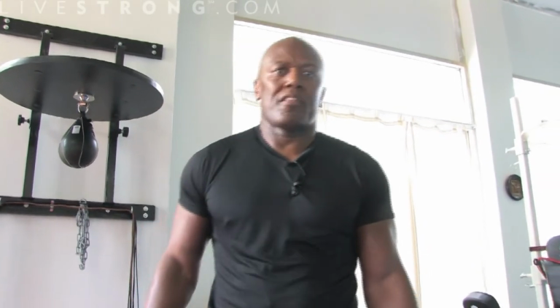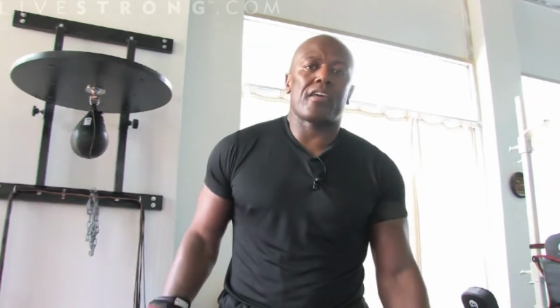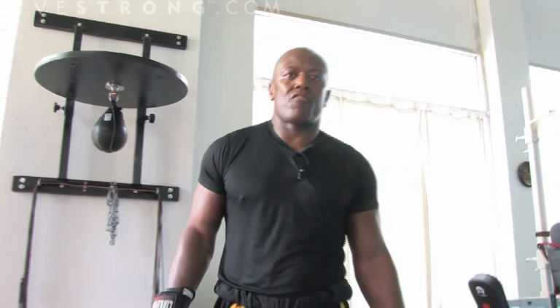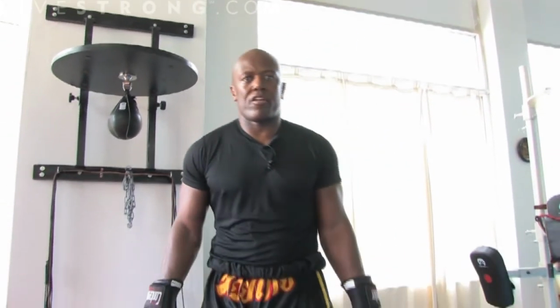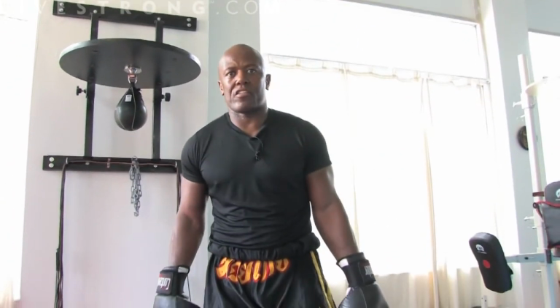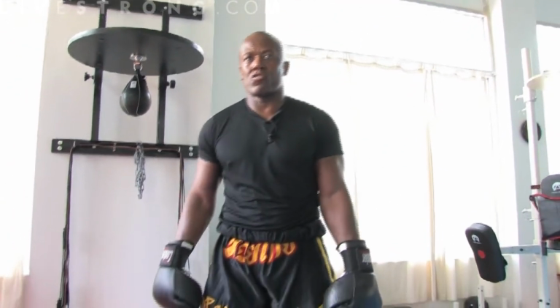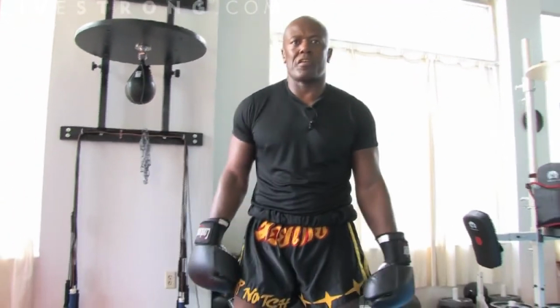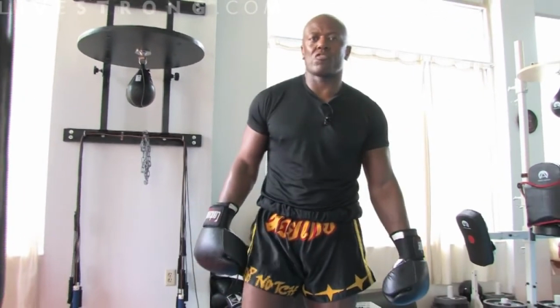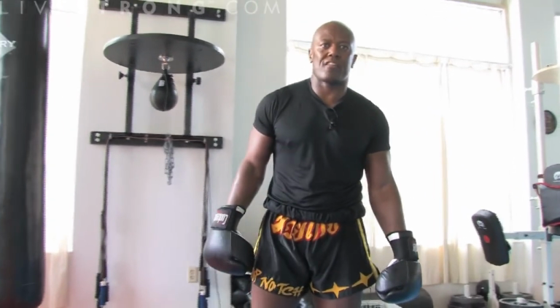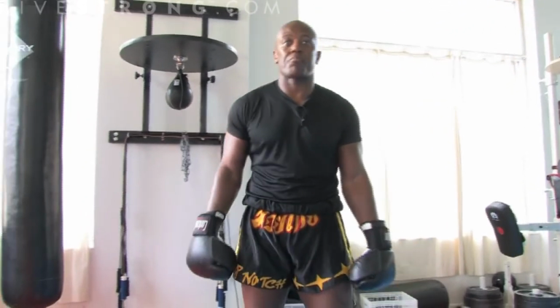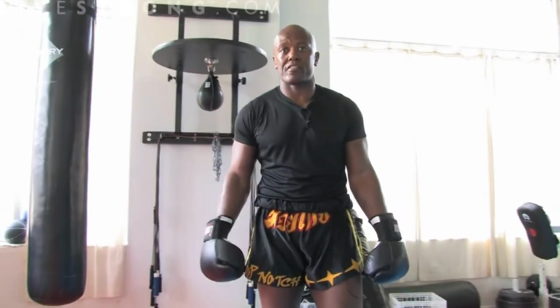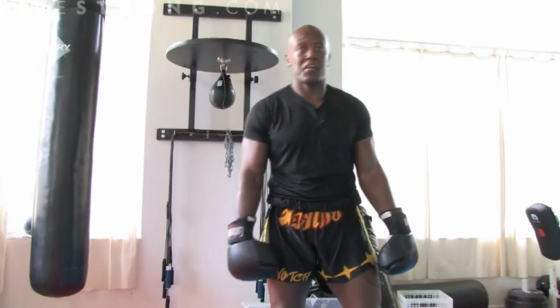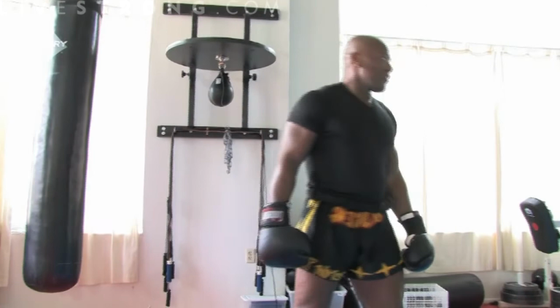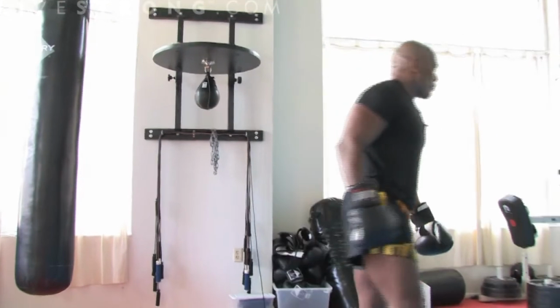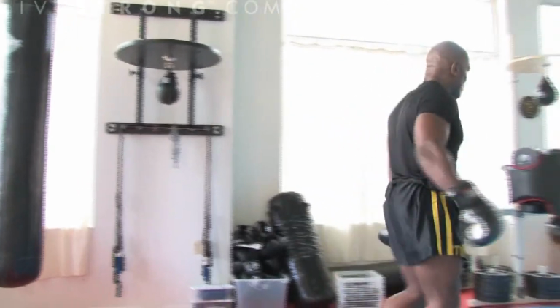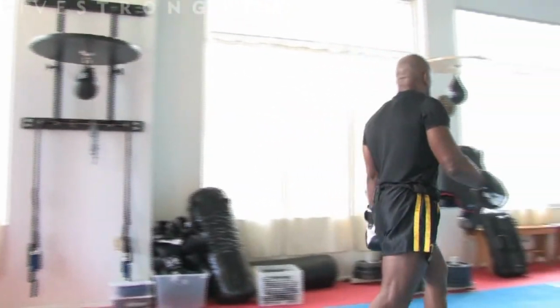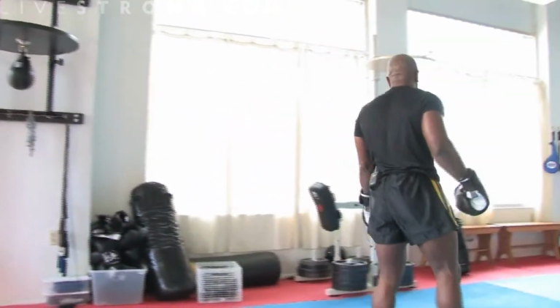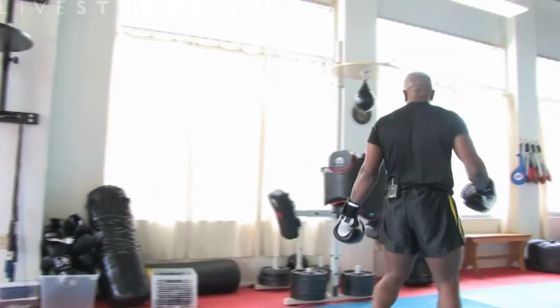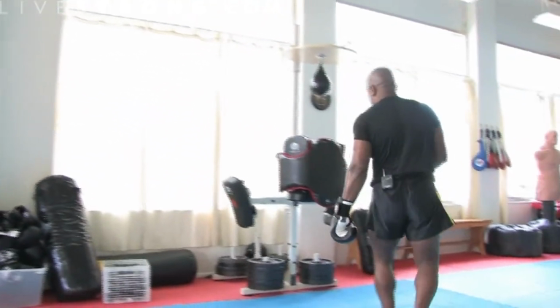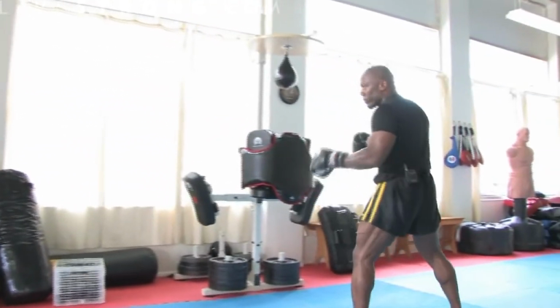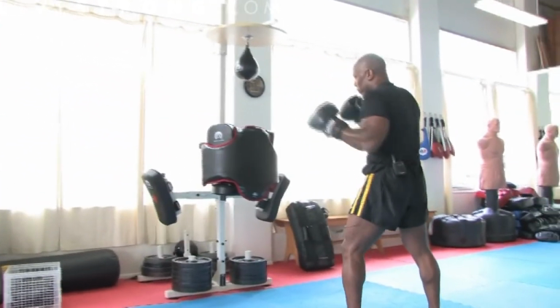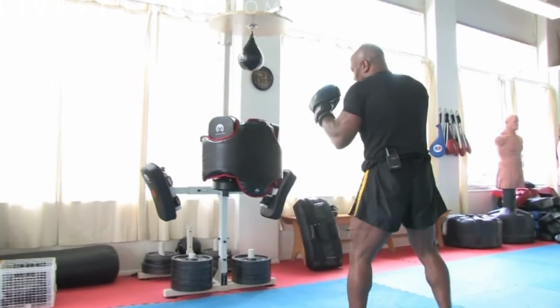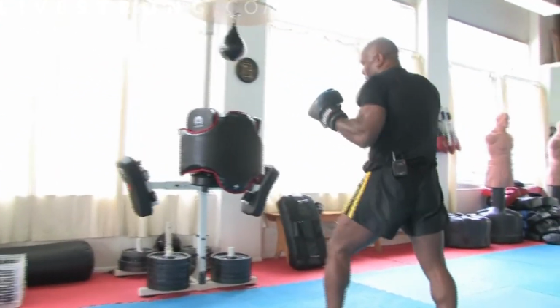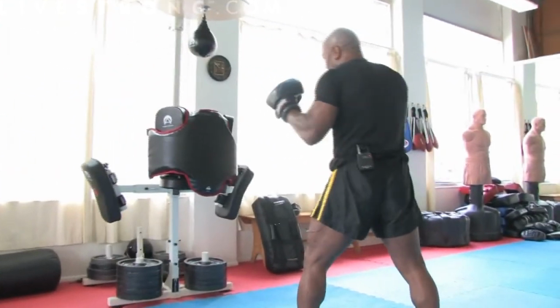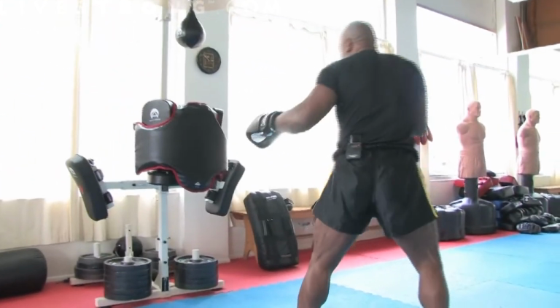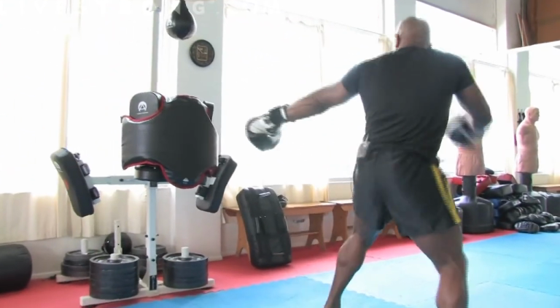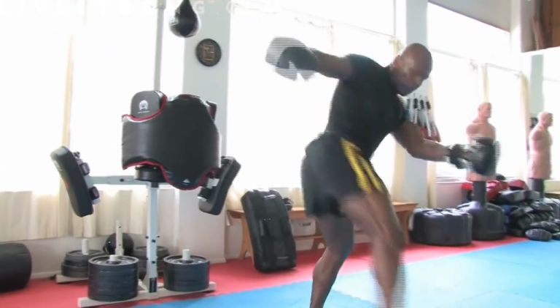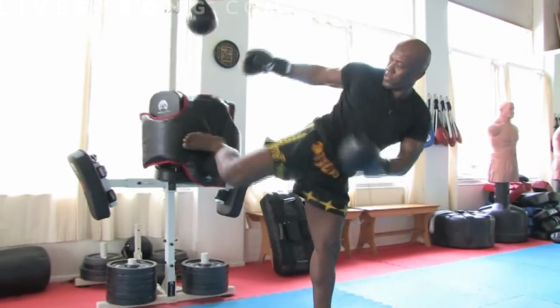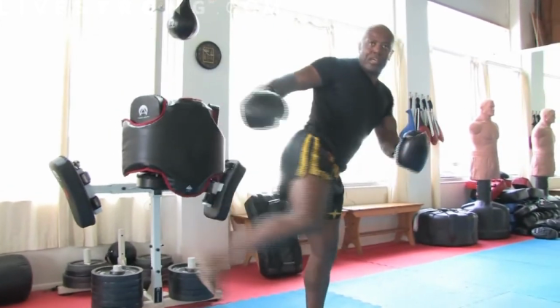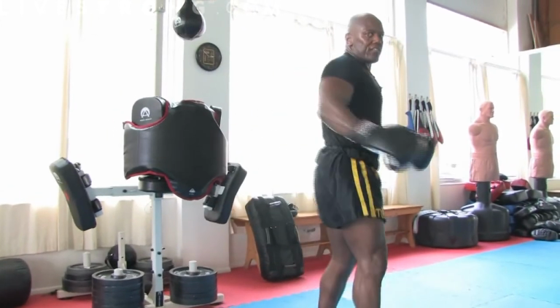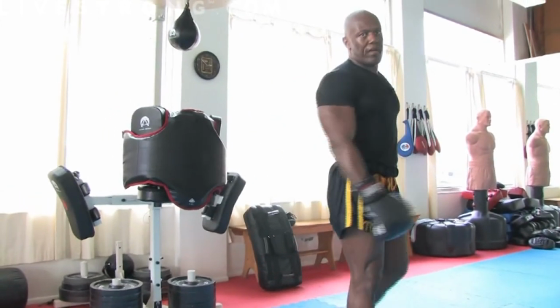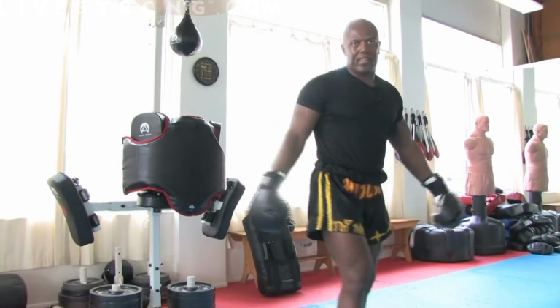The back kick is a very, very effective tool. It's usually done as a surprise kick. So I'm going to be in front of my opponent here — I'm going to step across, turn, and deliver my back kick.